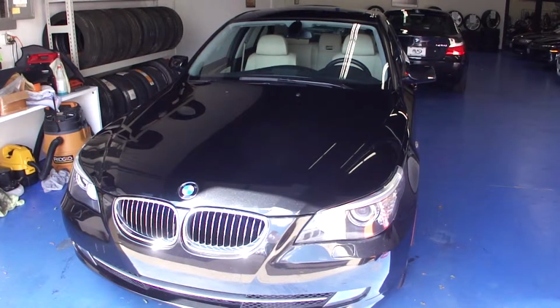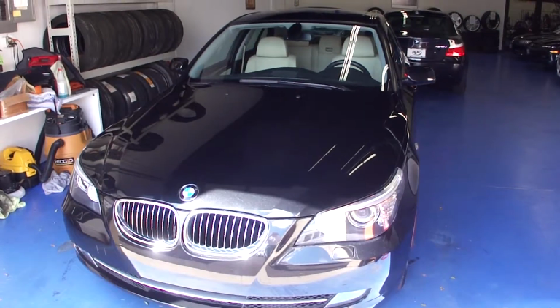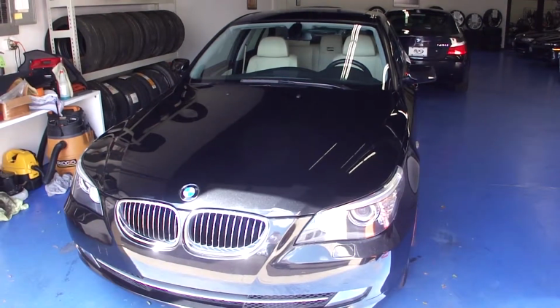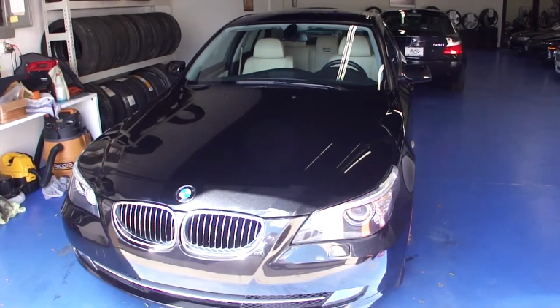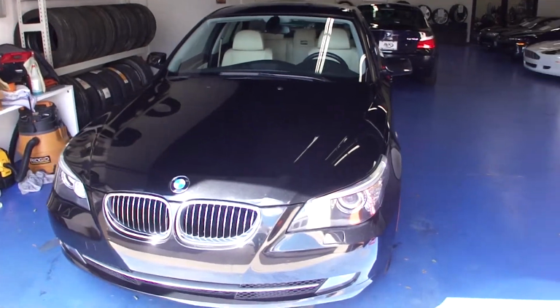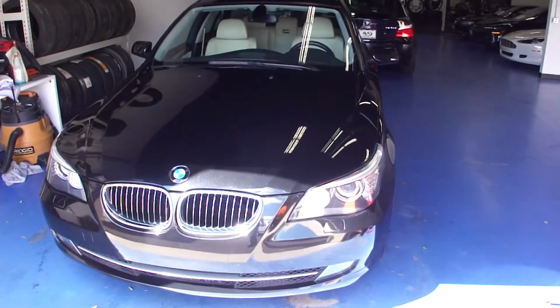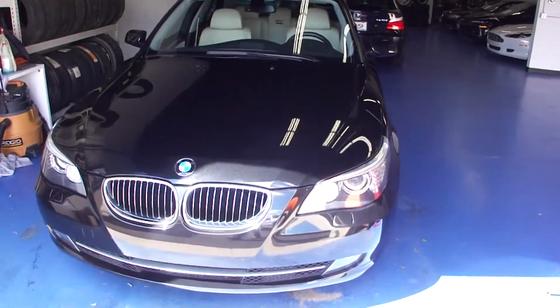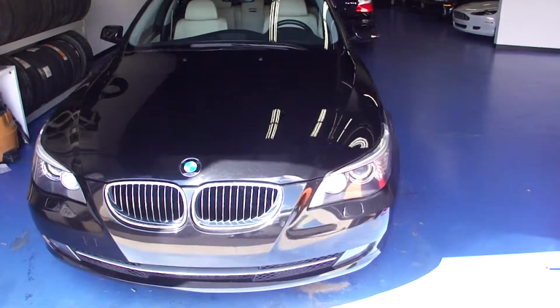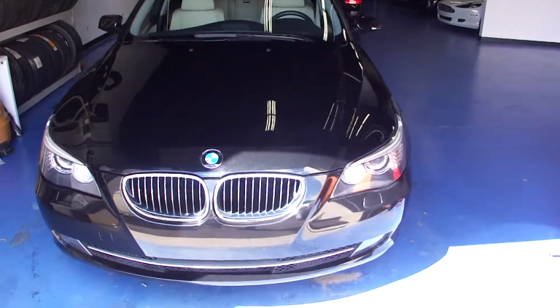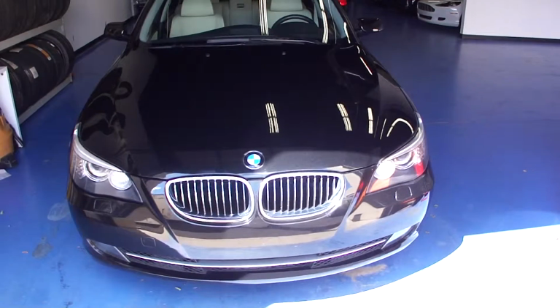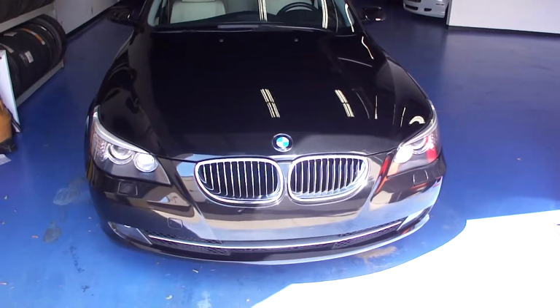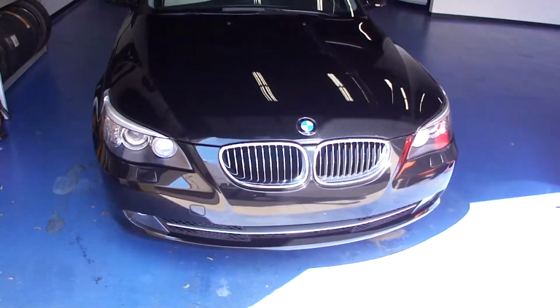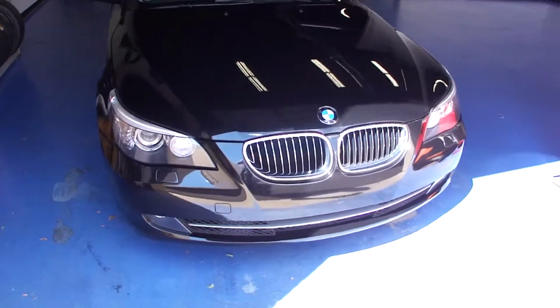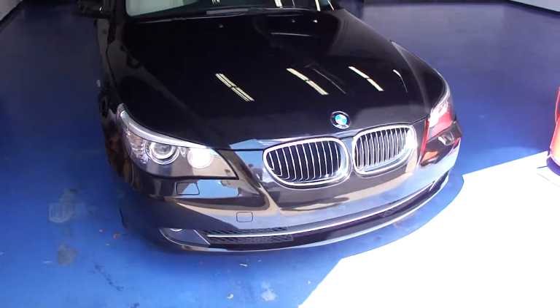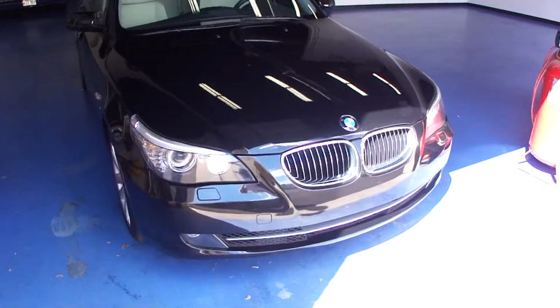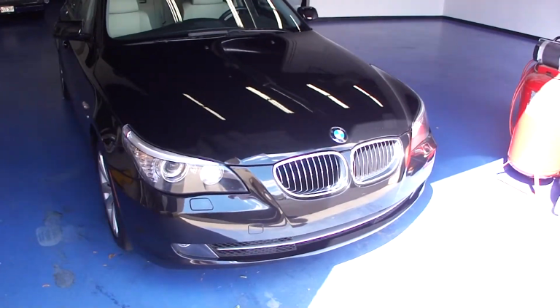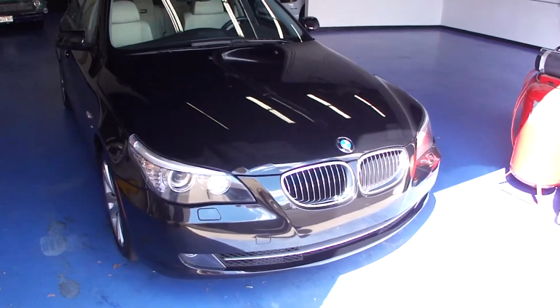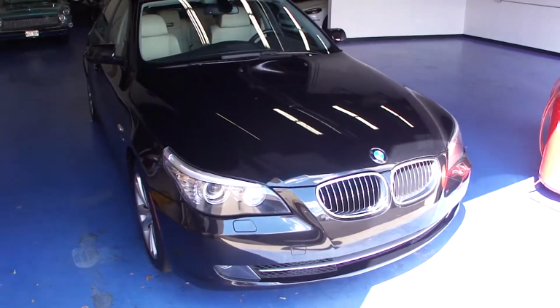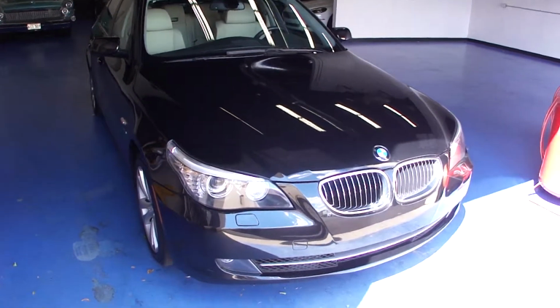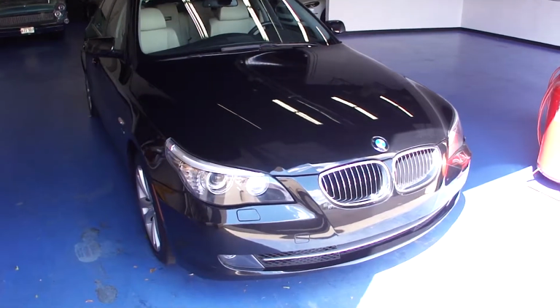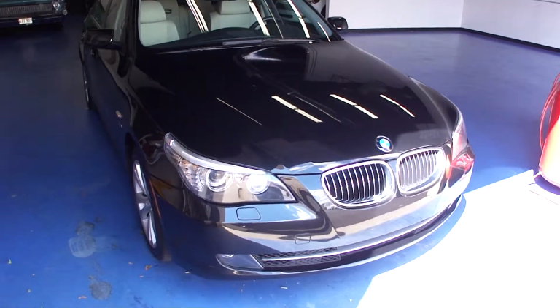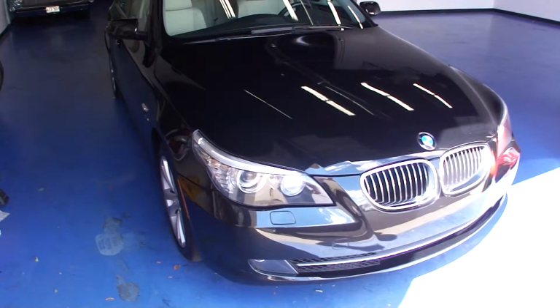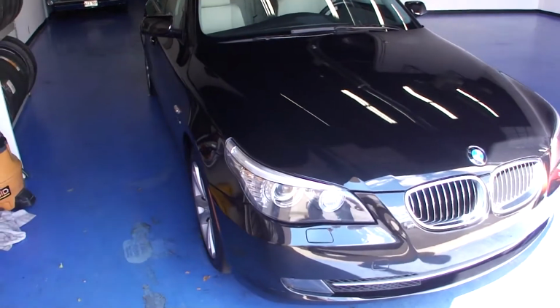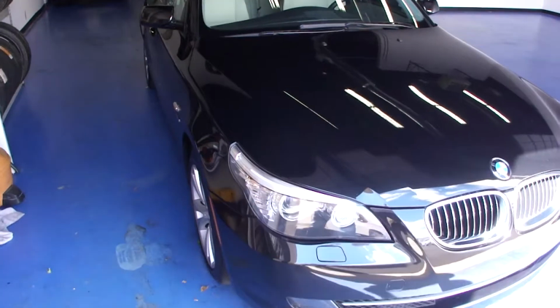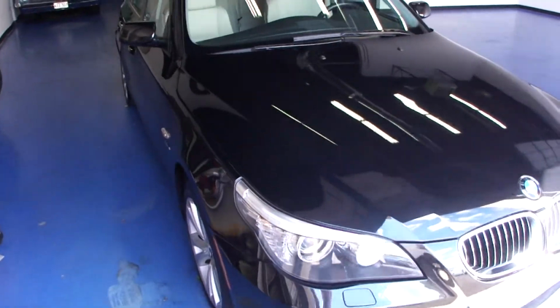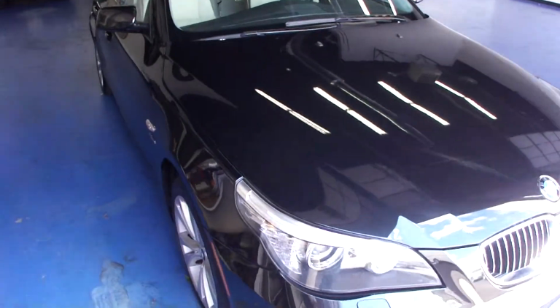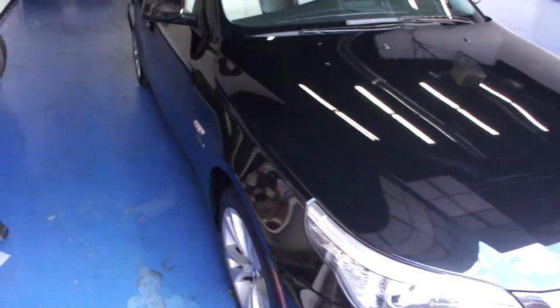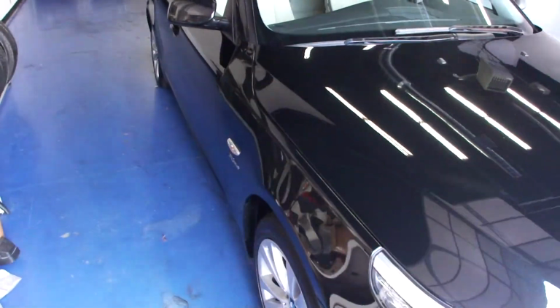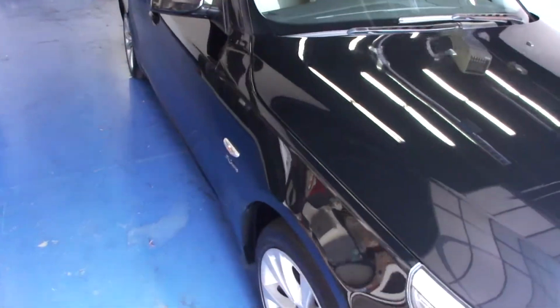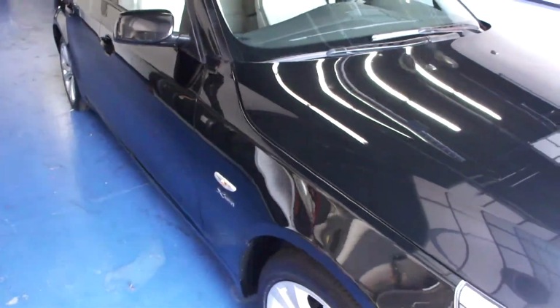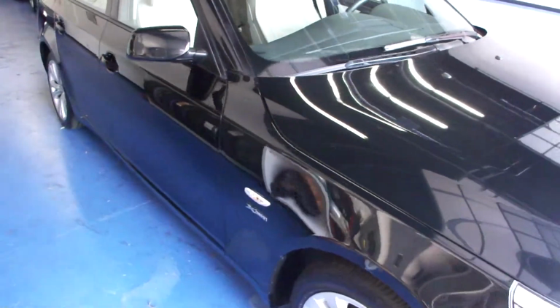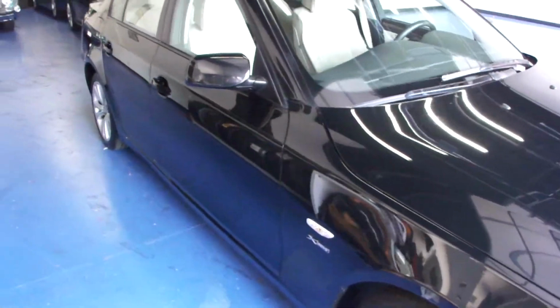Welcome to Simply Luxury Imports in Eden Prairie, Minnesota. Today we're featuring this 2010 BMW 5 Series. This particular 5 Series is the 535xi model, and it comes with the X-Drive all-wheel drive system.